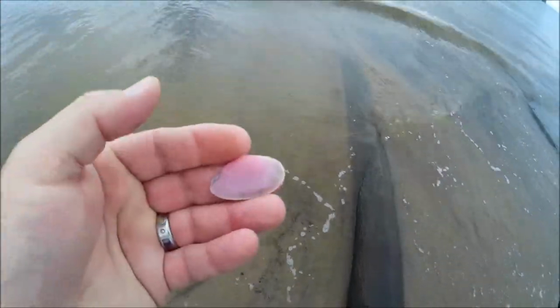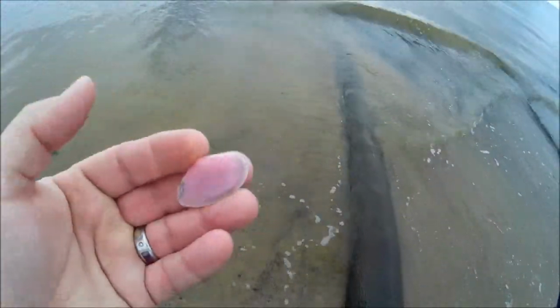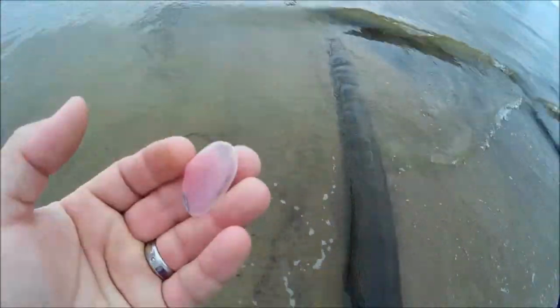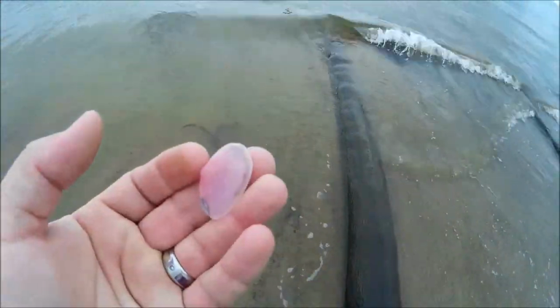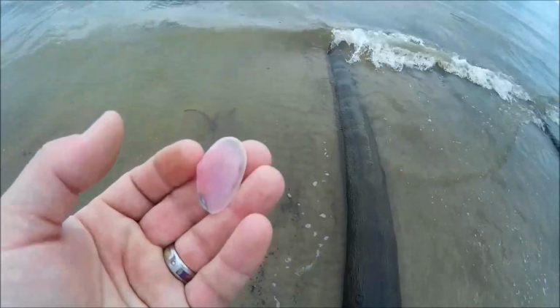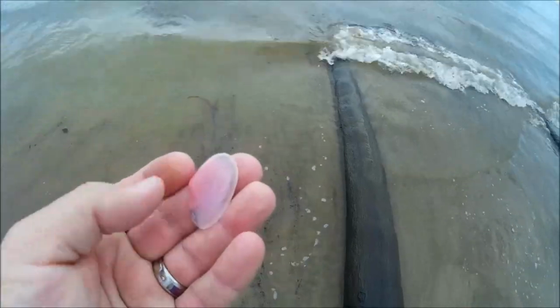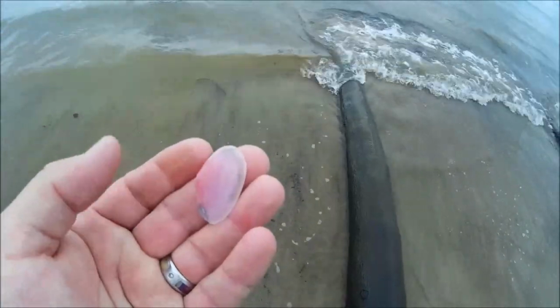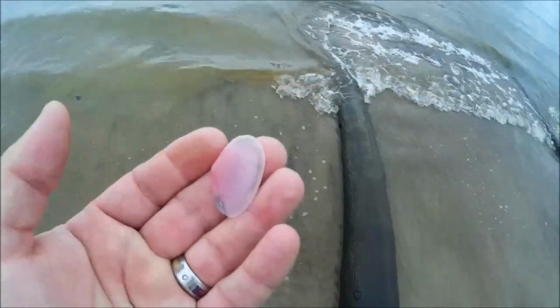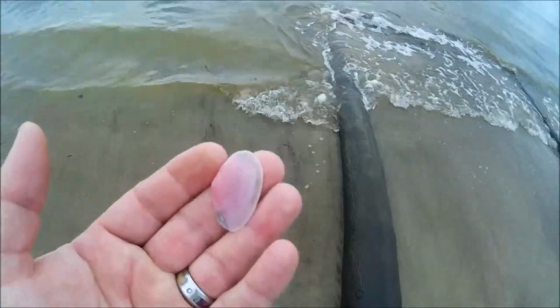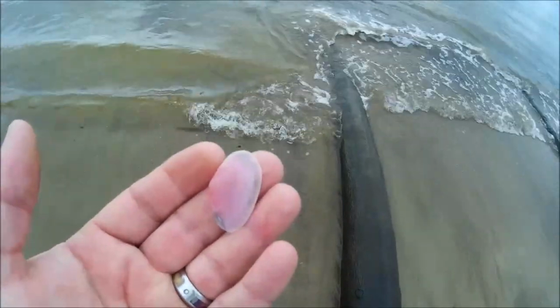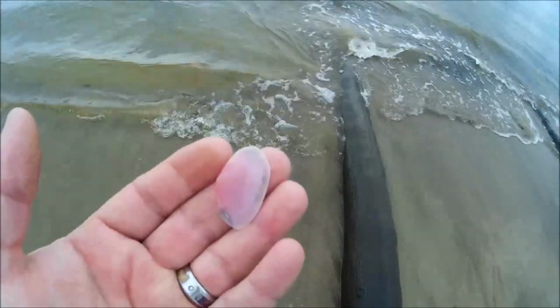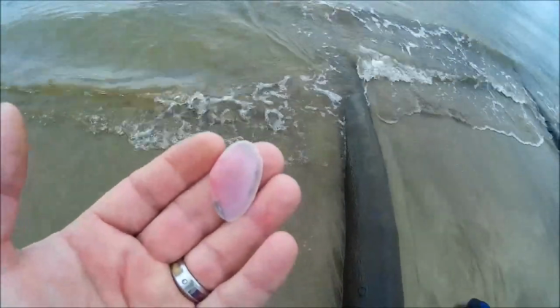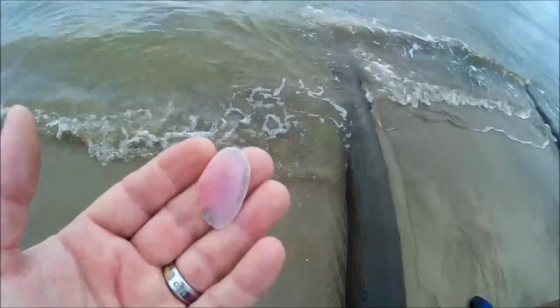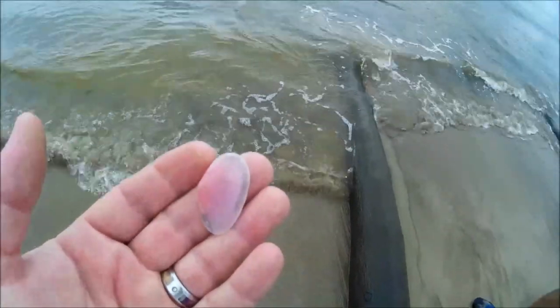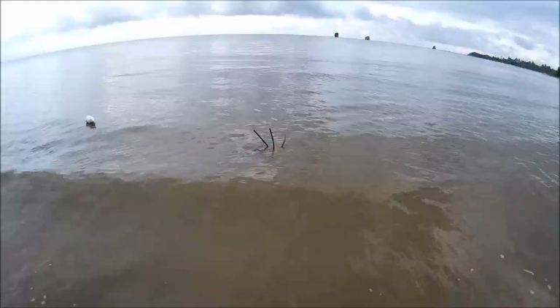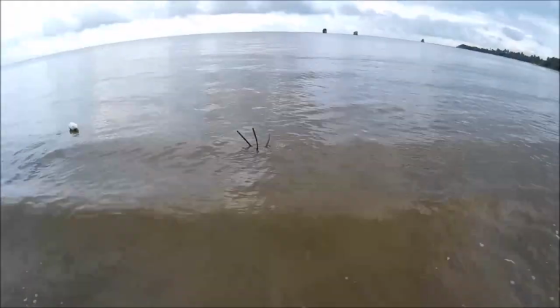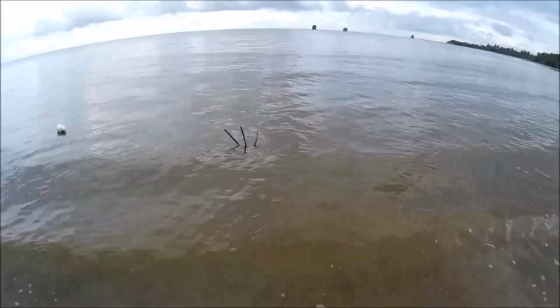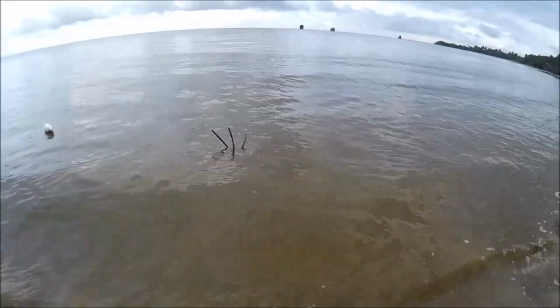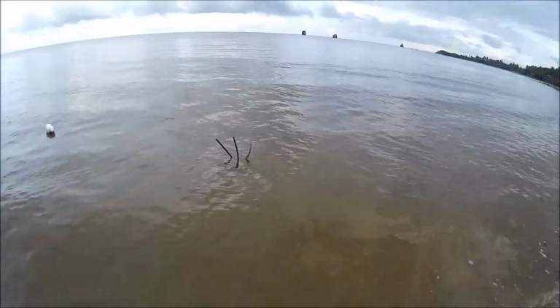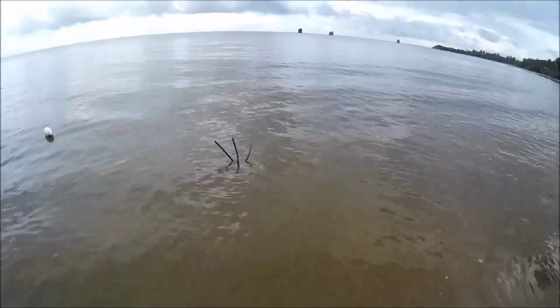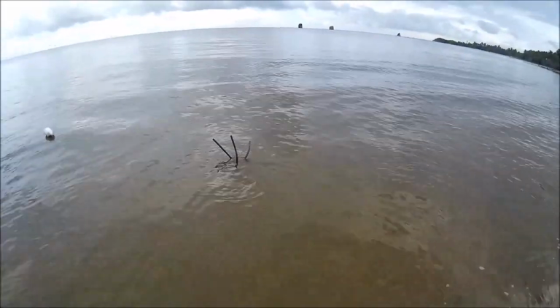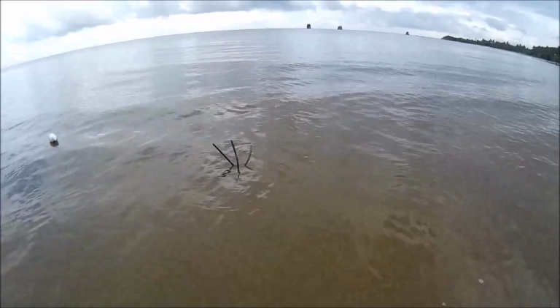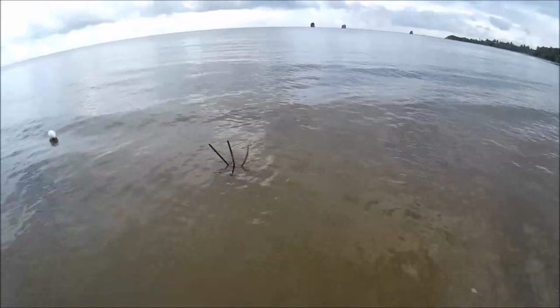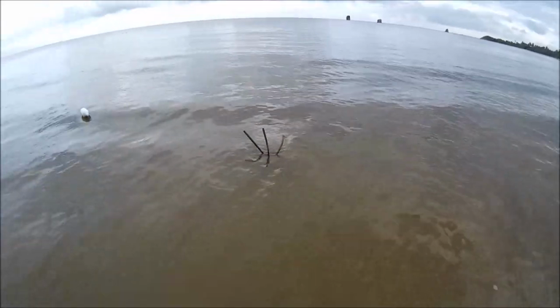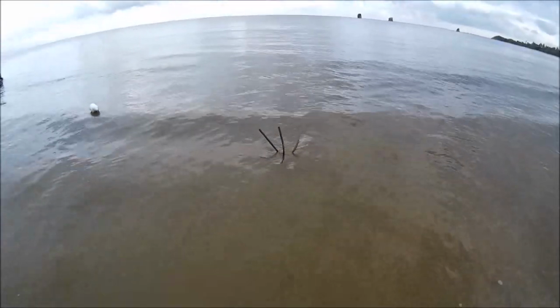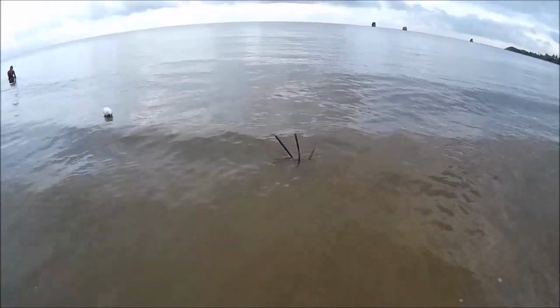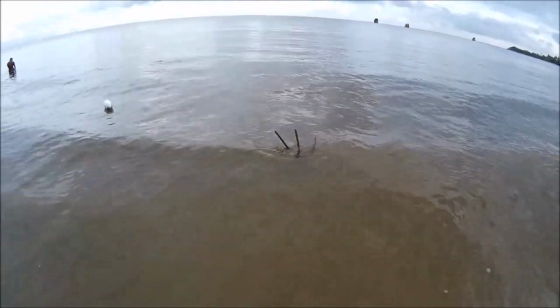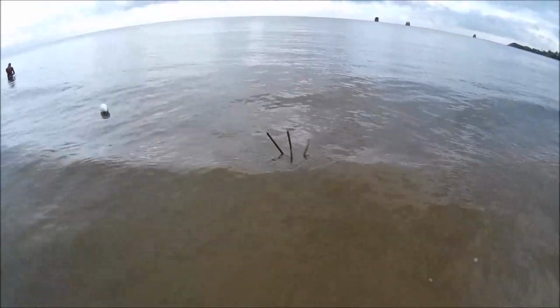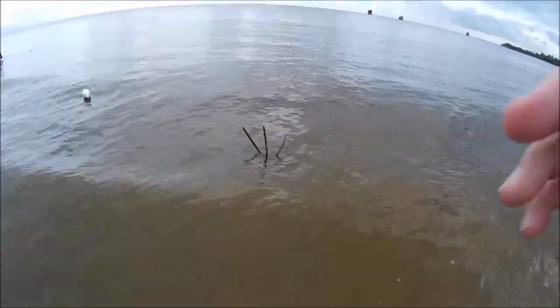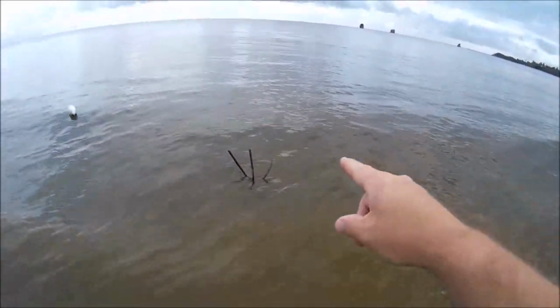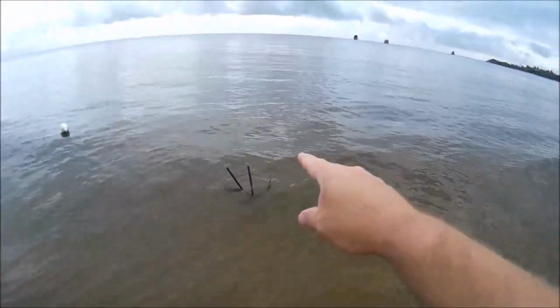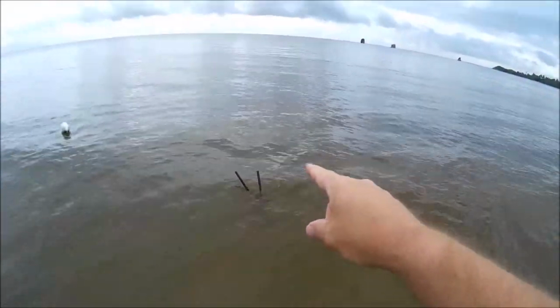Check out that pink shell — how cool is that? There are these little jumping fish. I think there's one right here. There's not one.